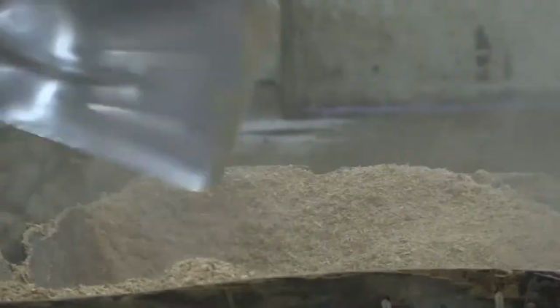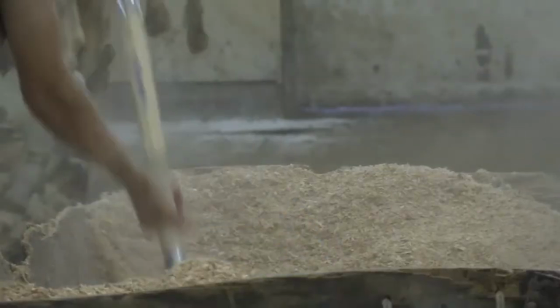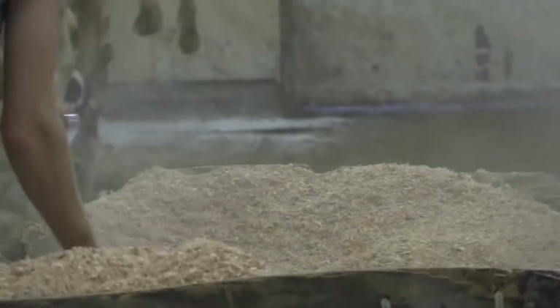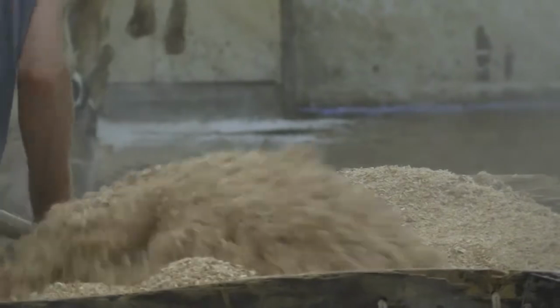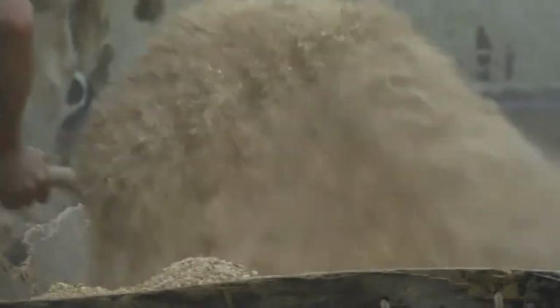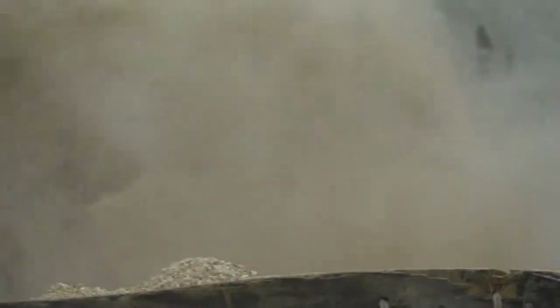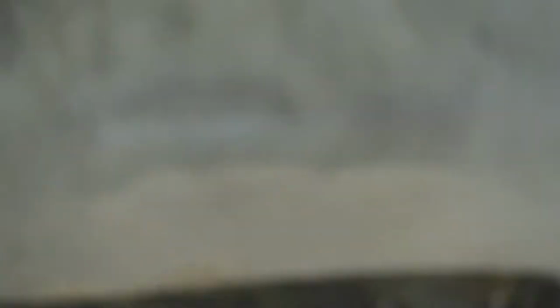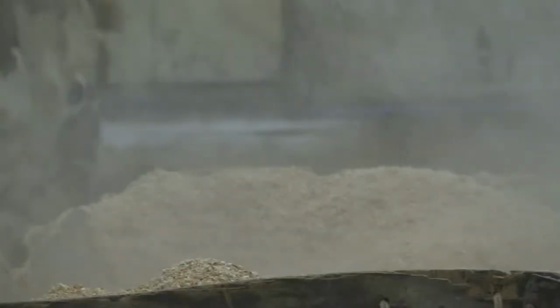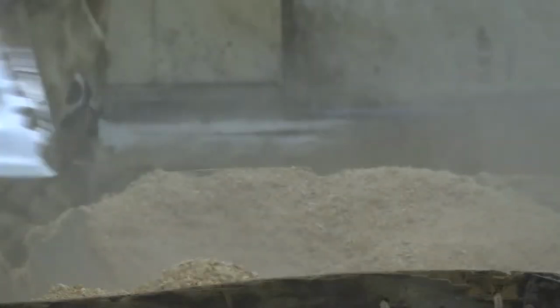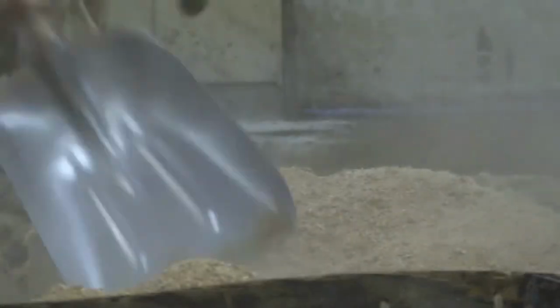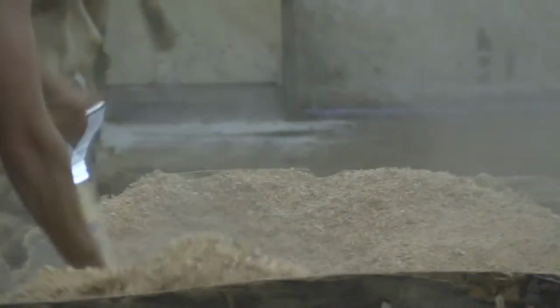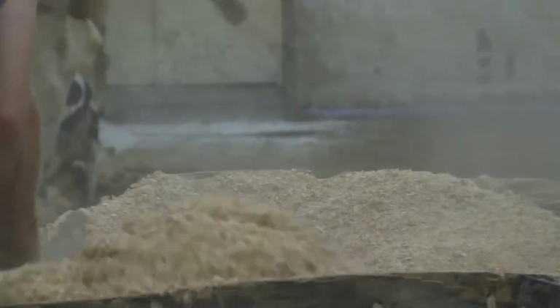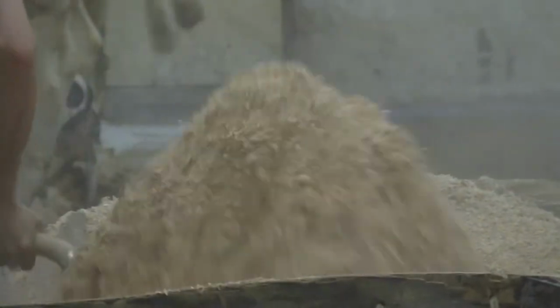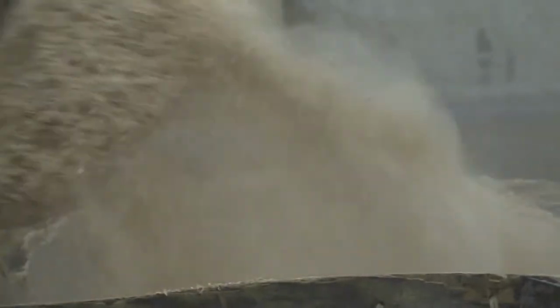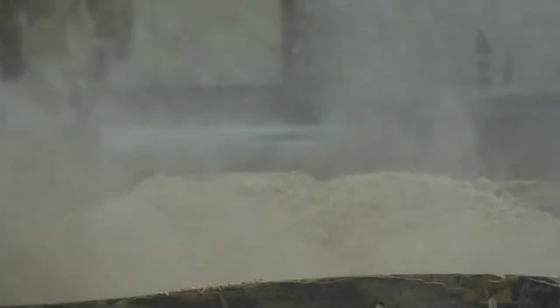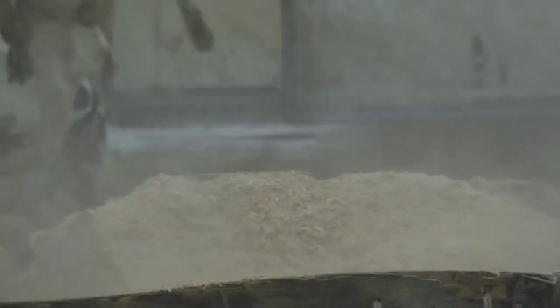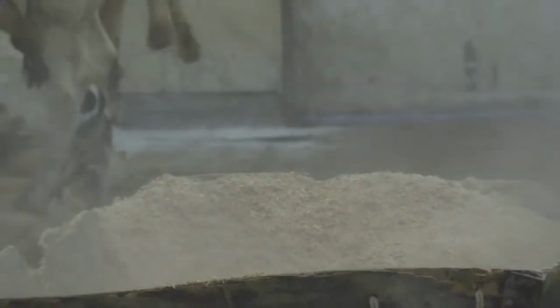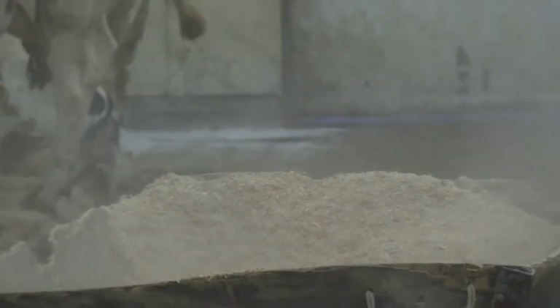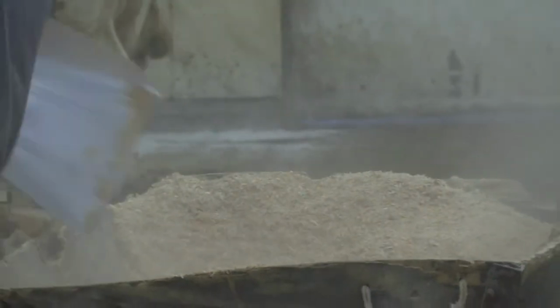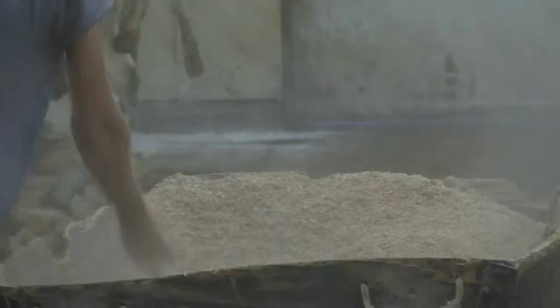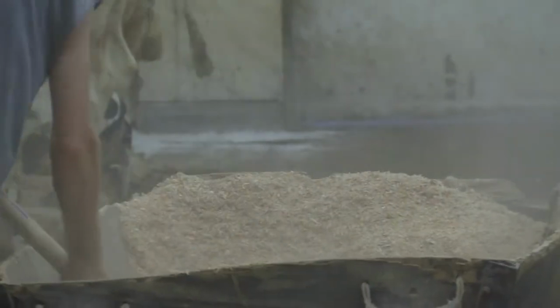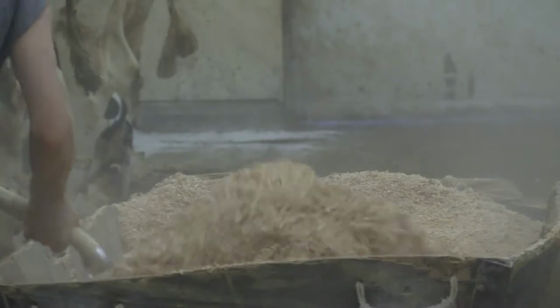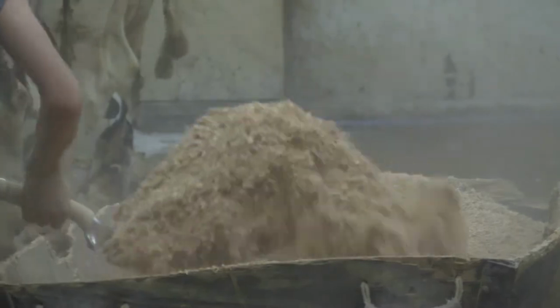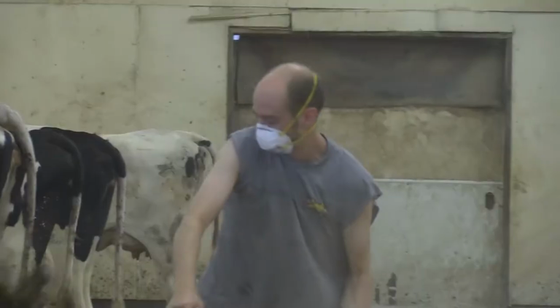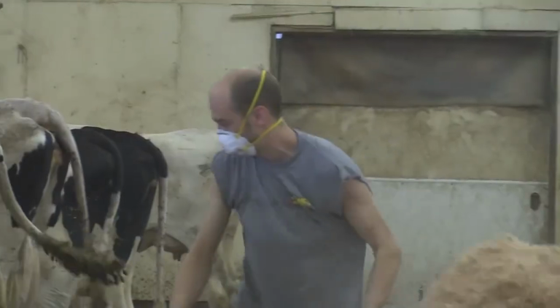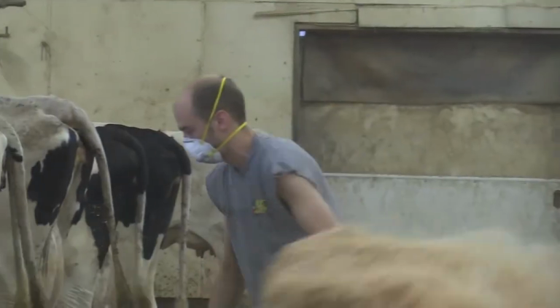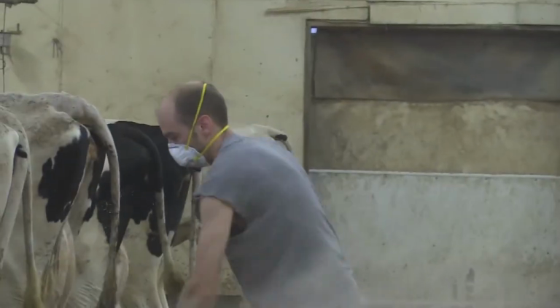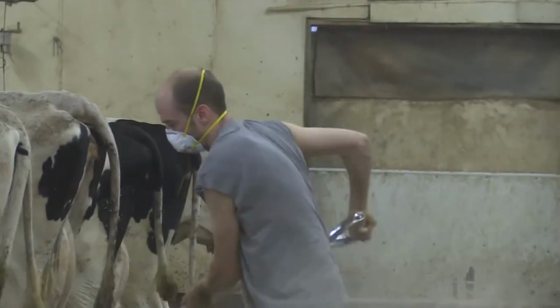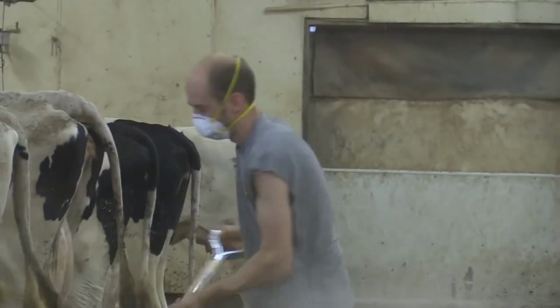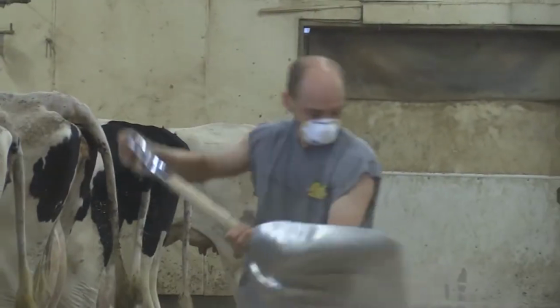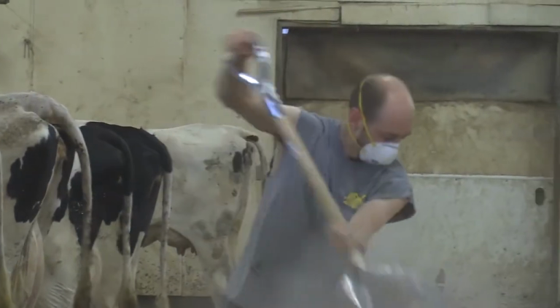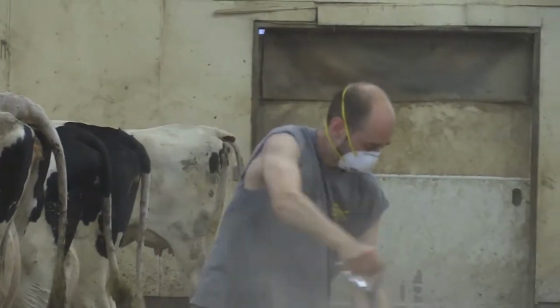Over time, breathing in these hazards can lead to numerous complications in the respiratory system, which can make it harder to breathe and, in turn, harder to continue your work on the farm.